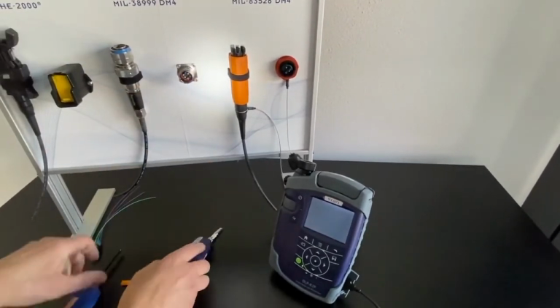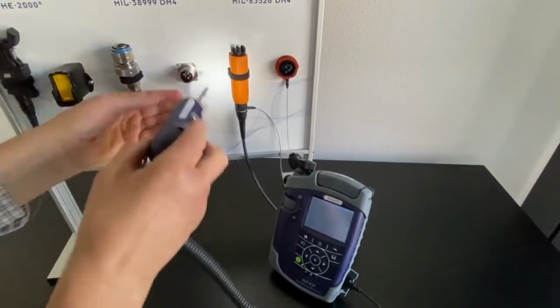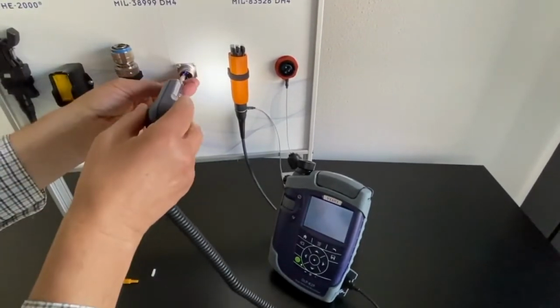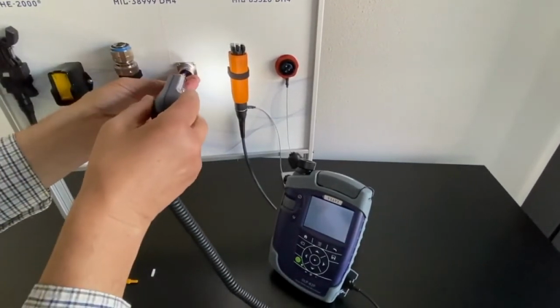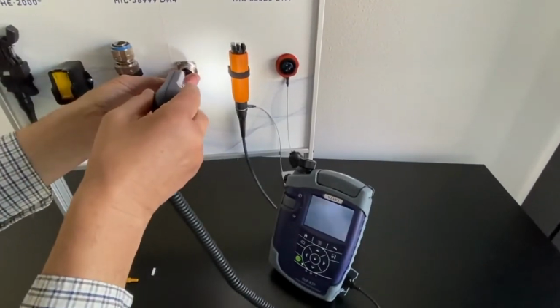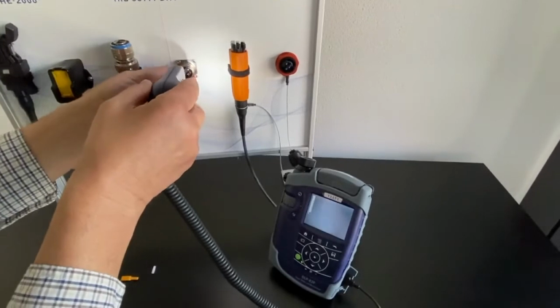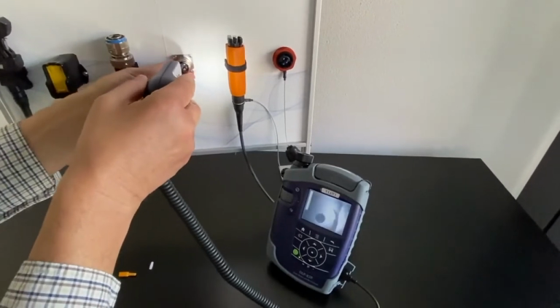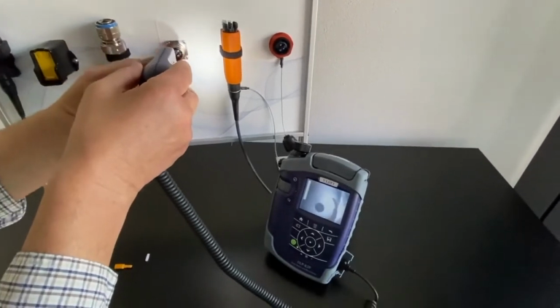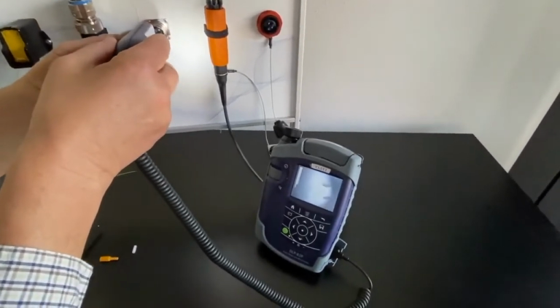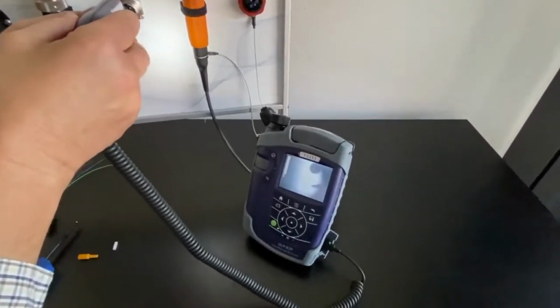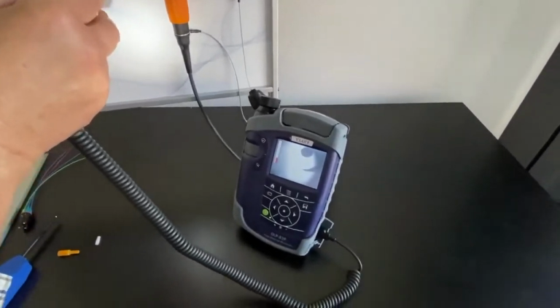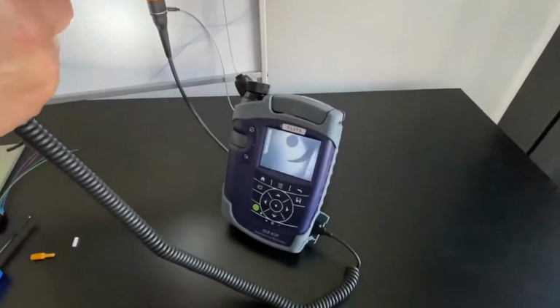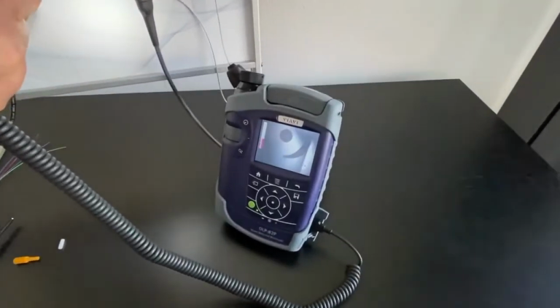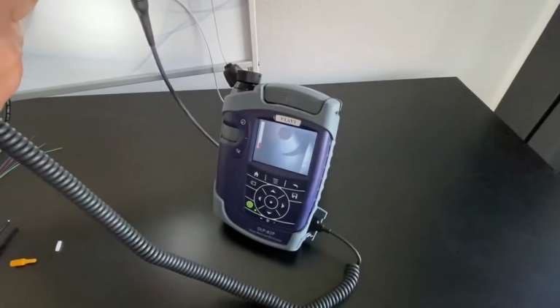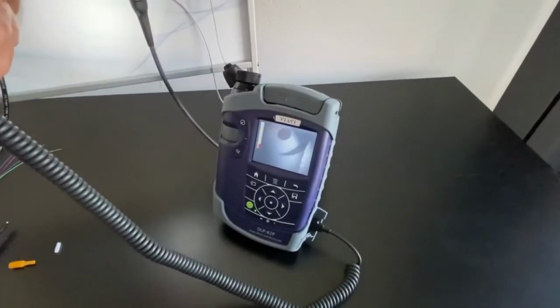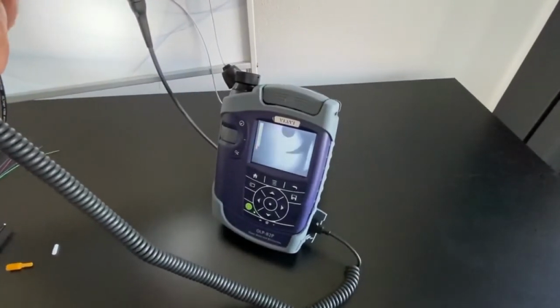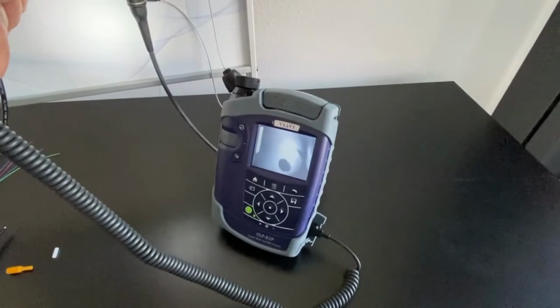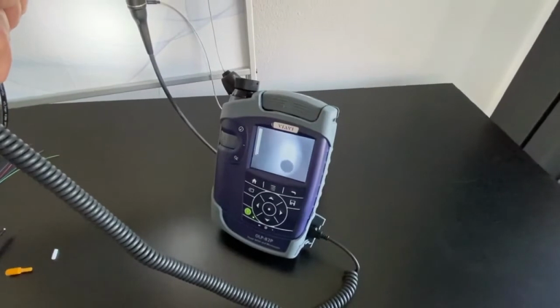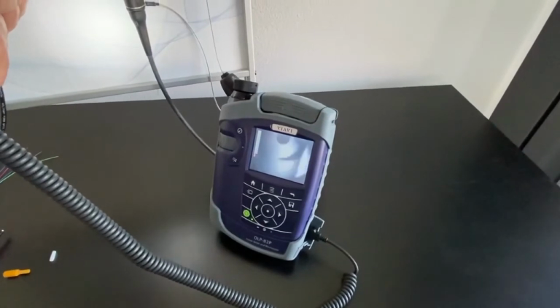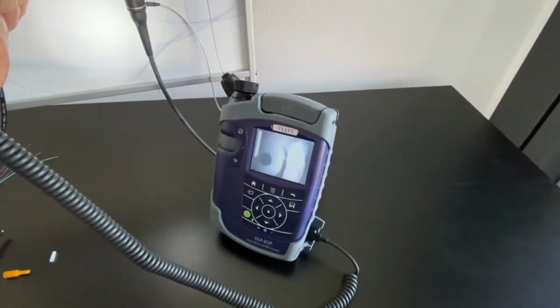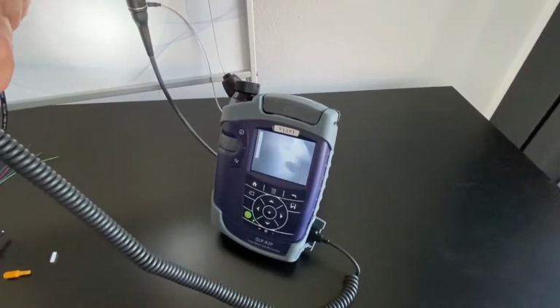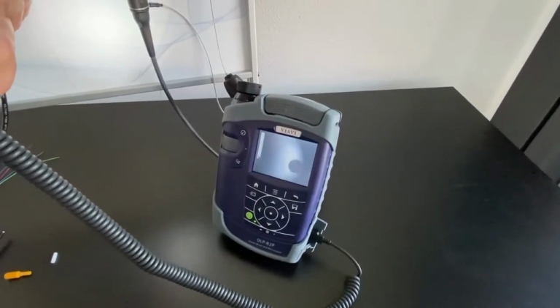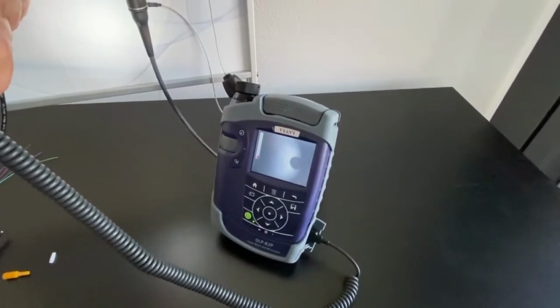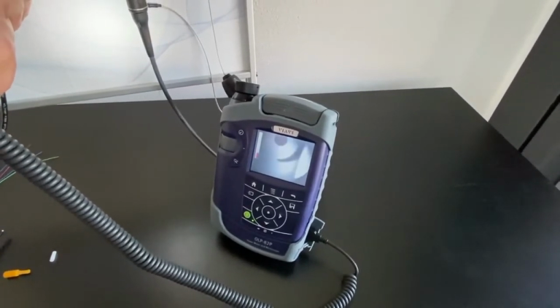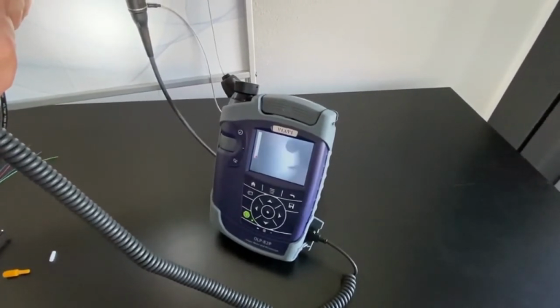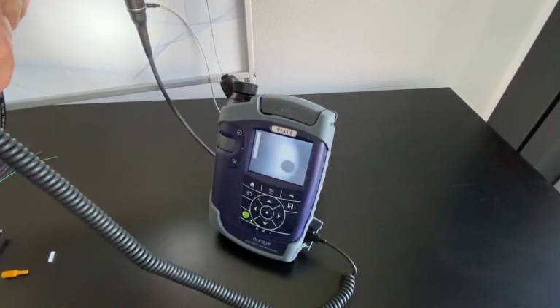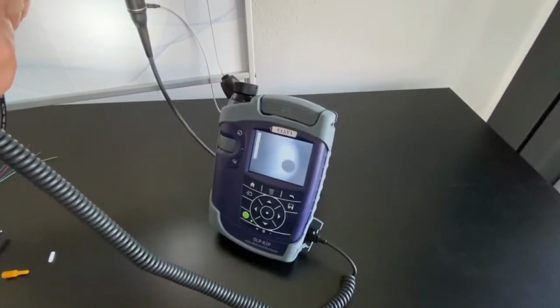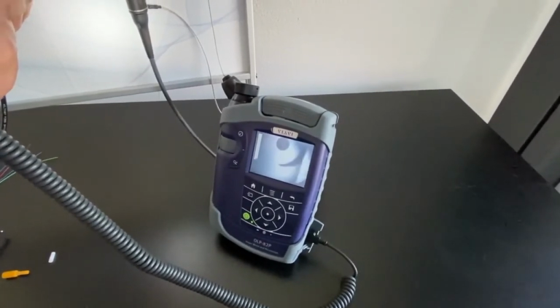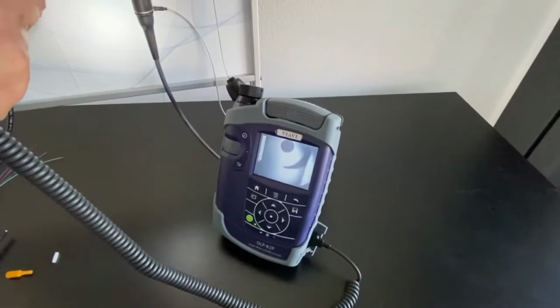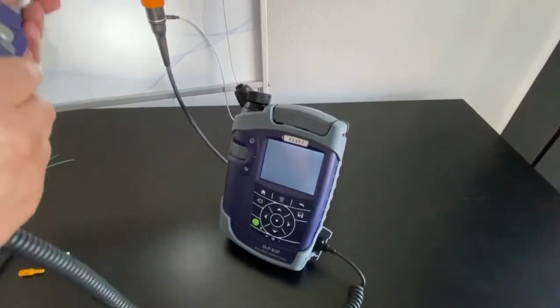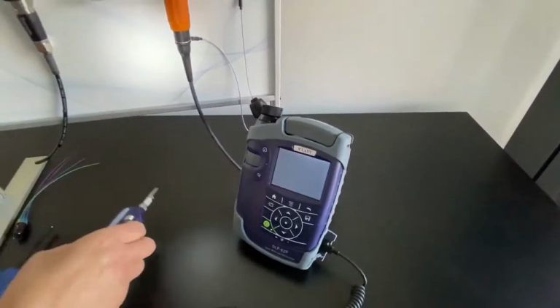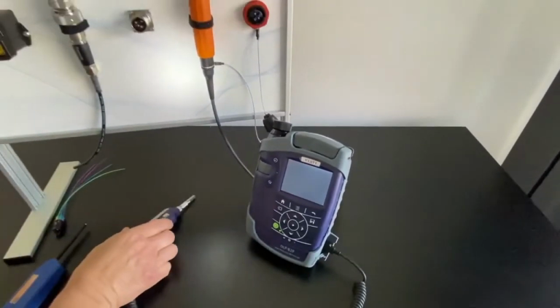I will now check it — and wow, that looks very good. You have to play around until you find the best image. Okay, that looks good.